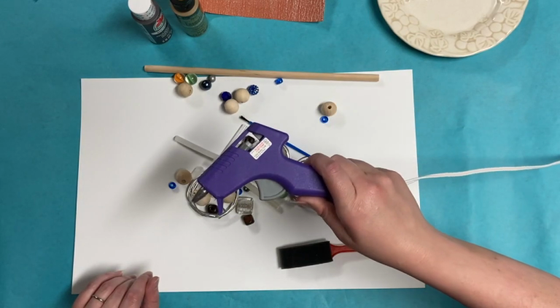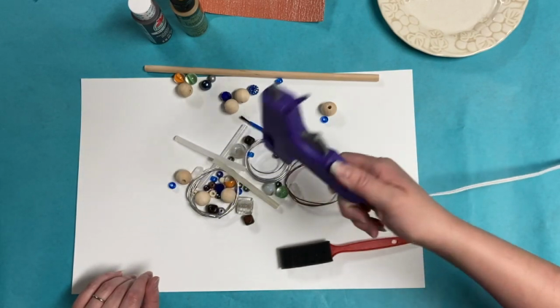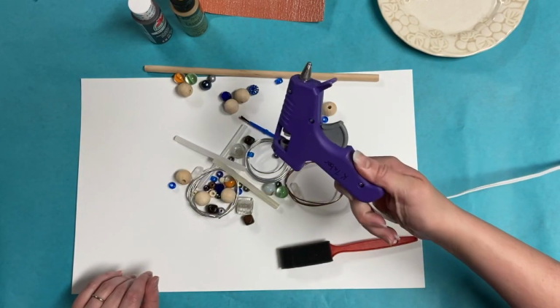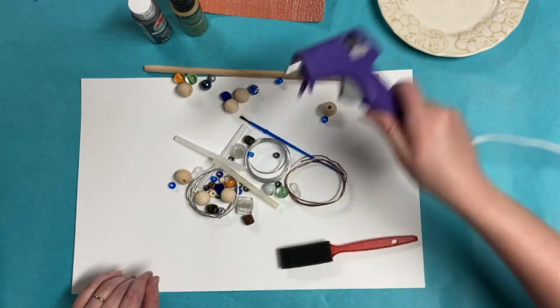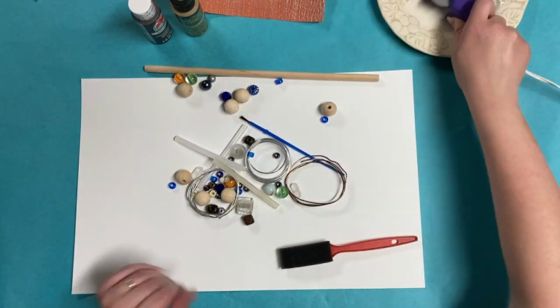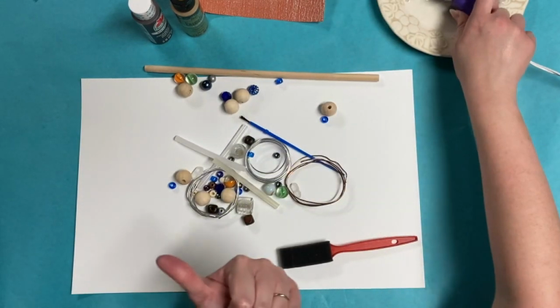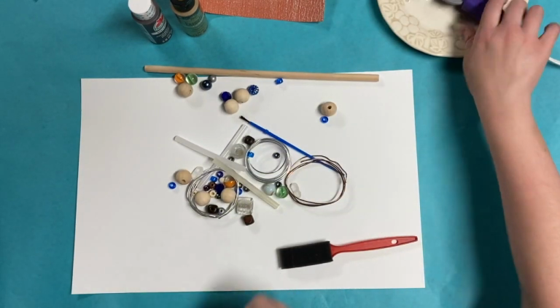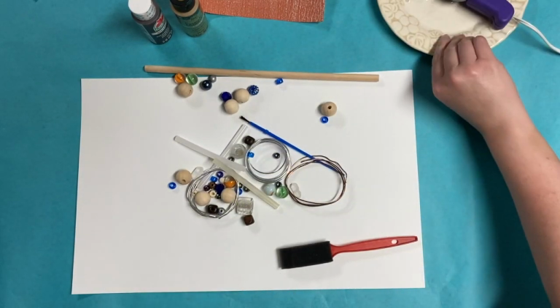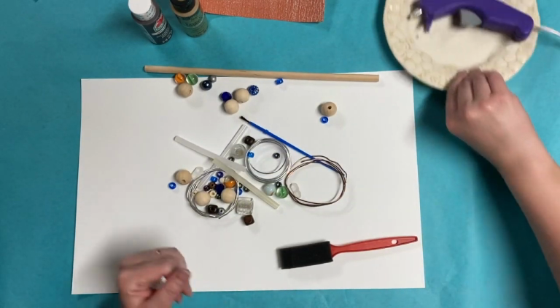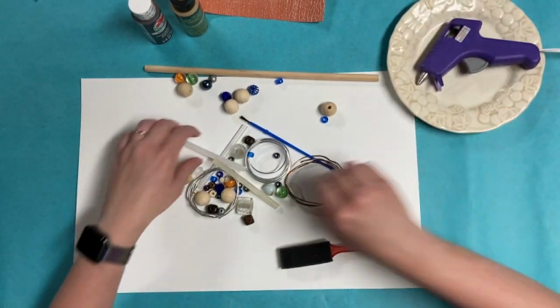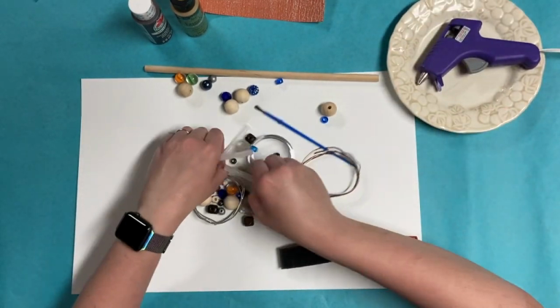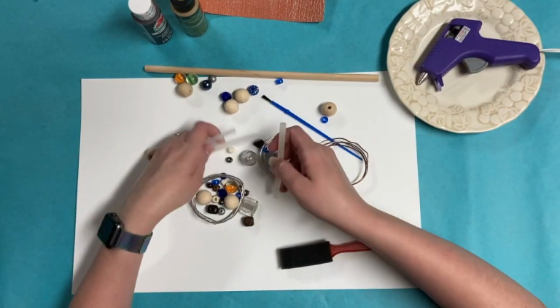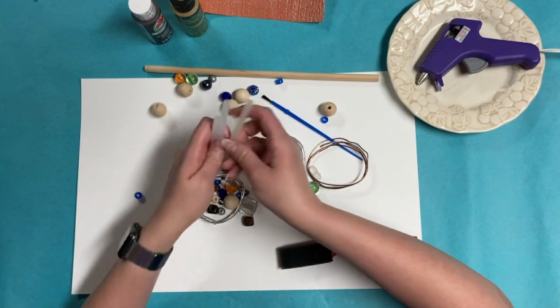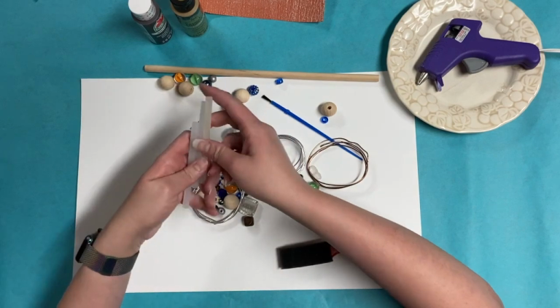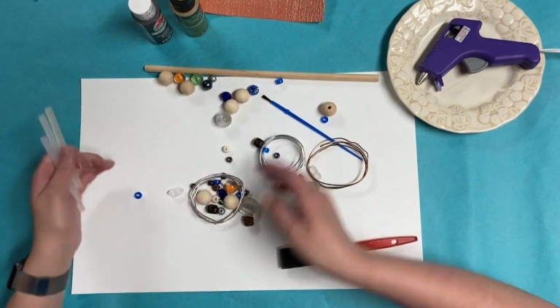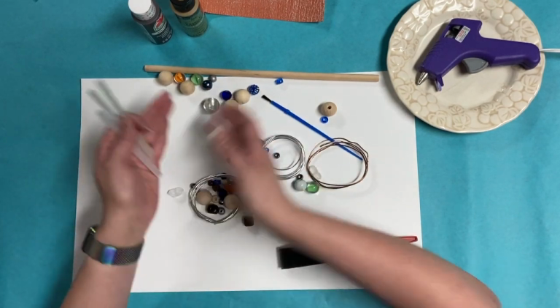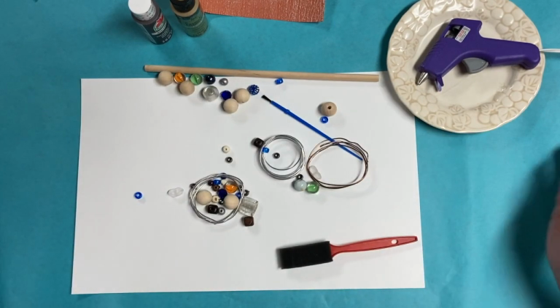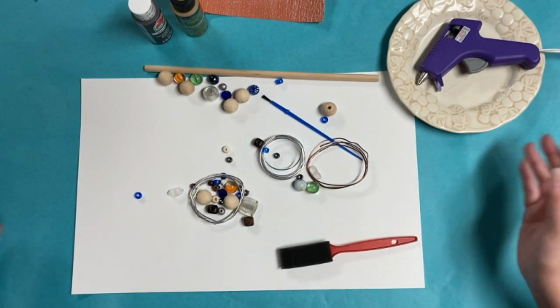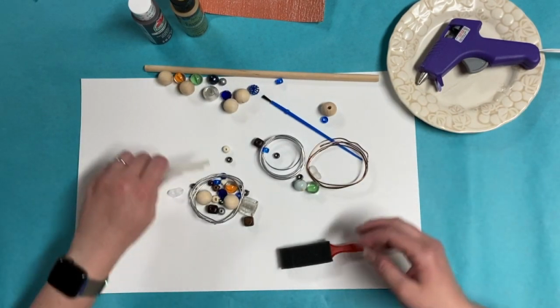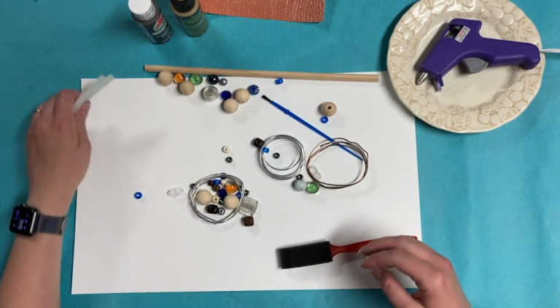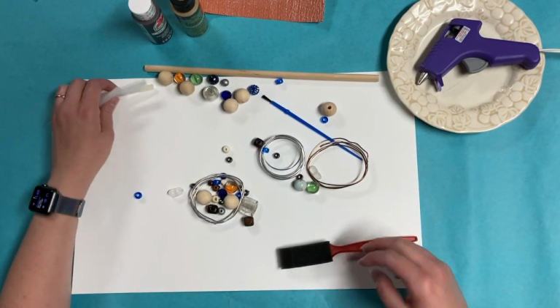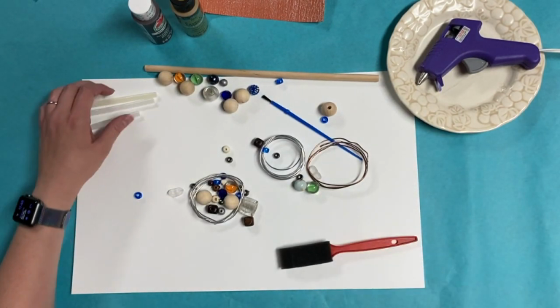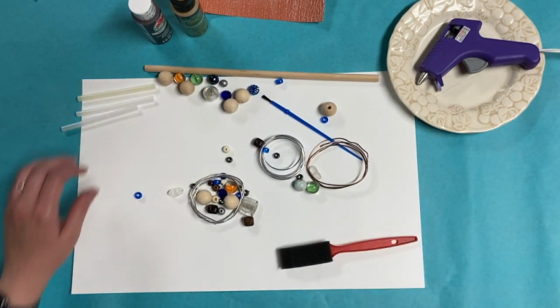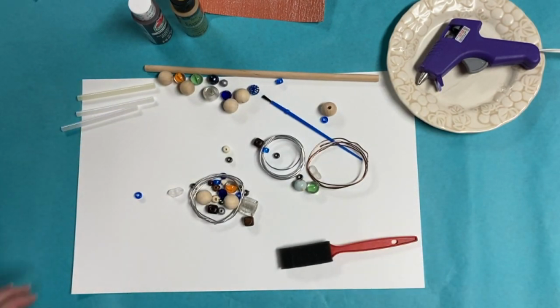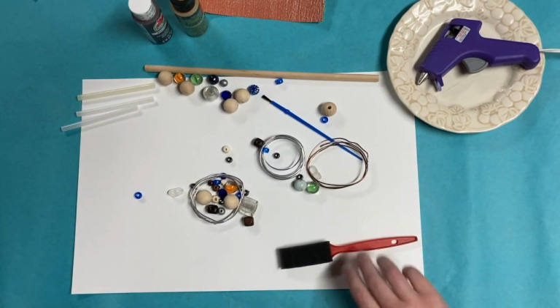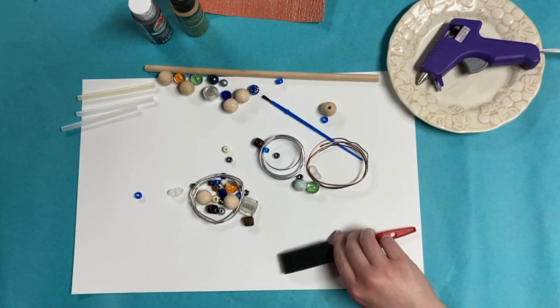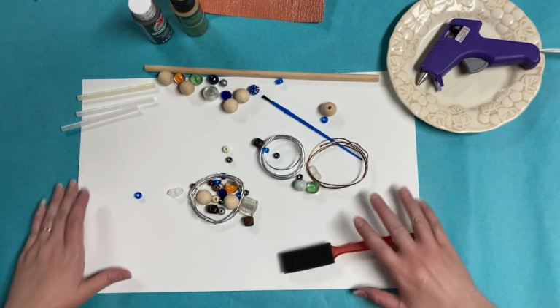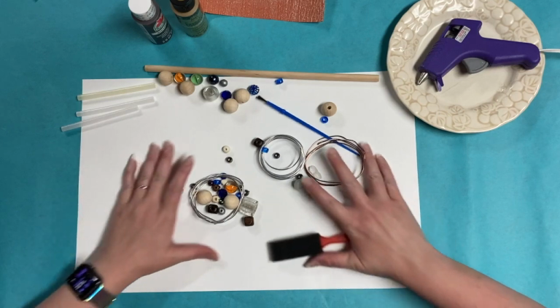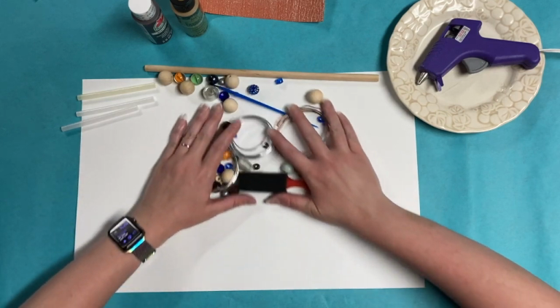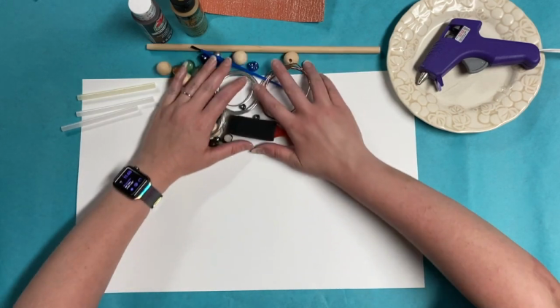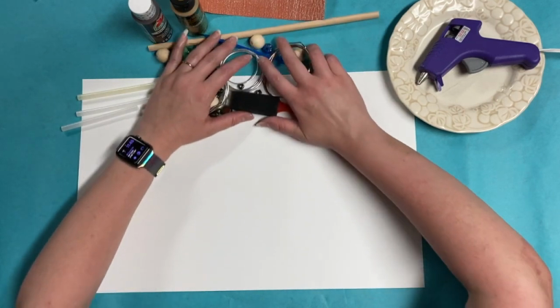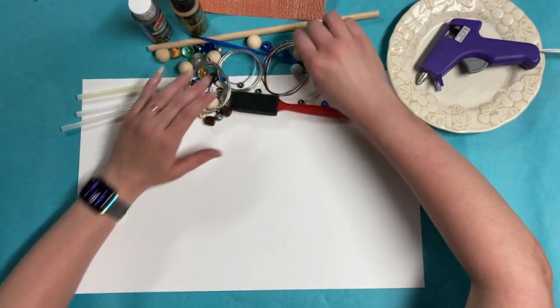The one thing you will need to supply for yourself is a hot glue gun. We are not prepared to deal with the liability of those. I did supply you with a few glue sticks, but you will need to supply your own — preferably a low temperature hot glue gun.